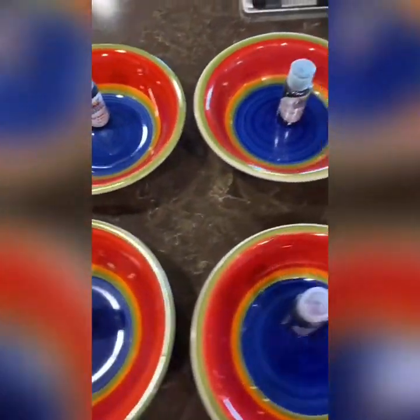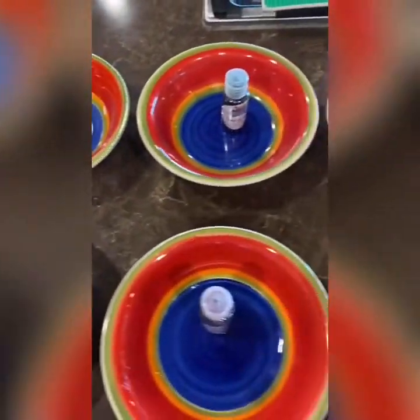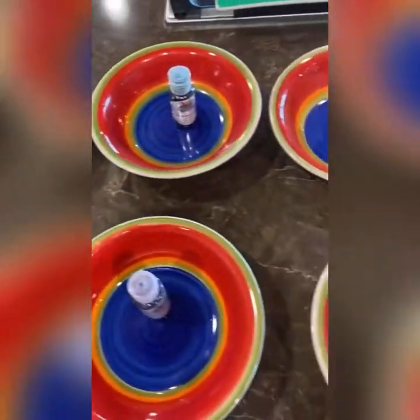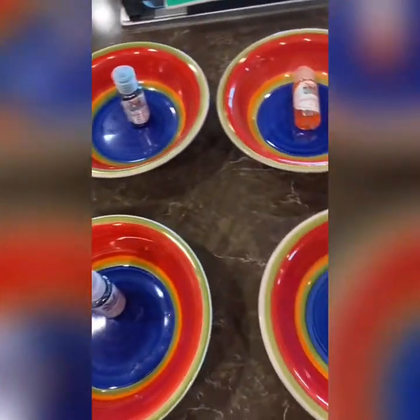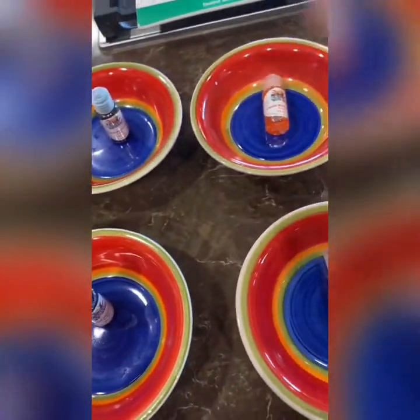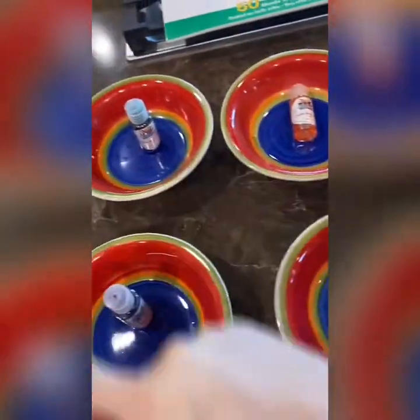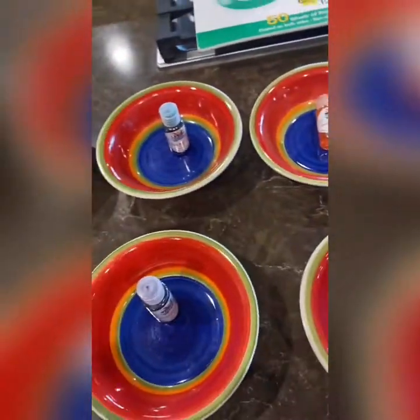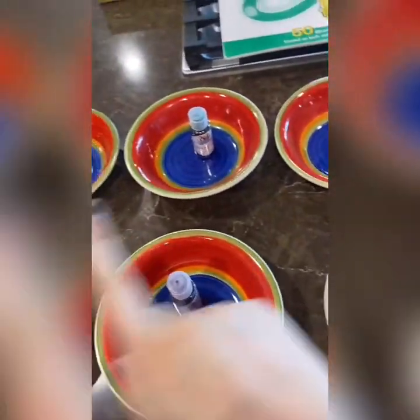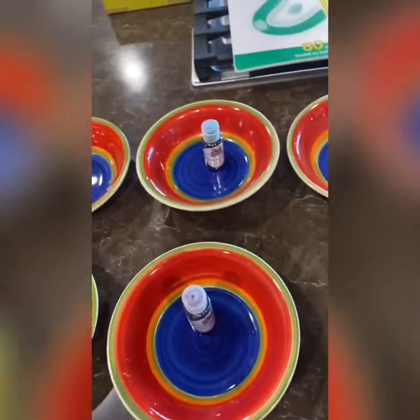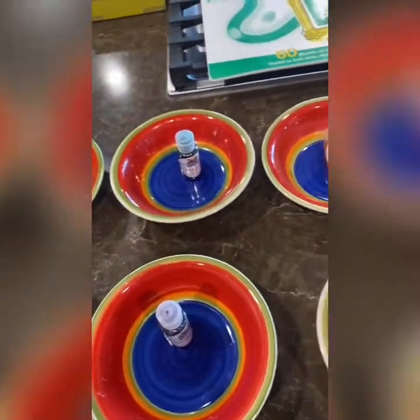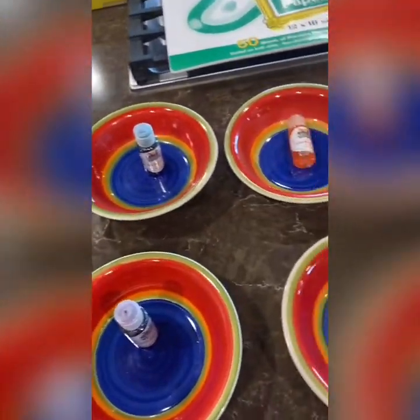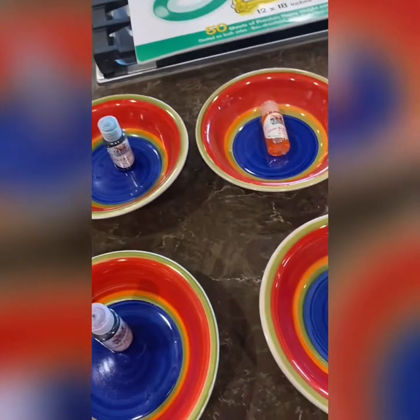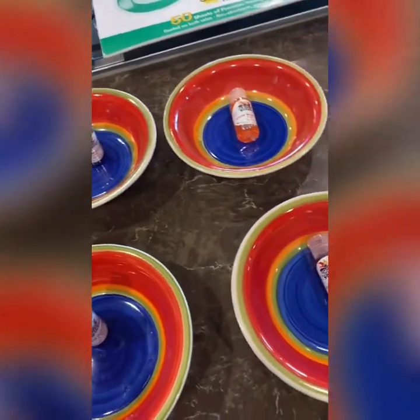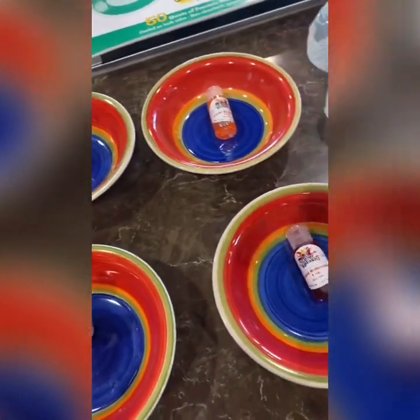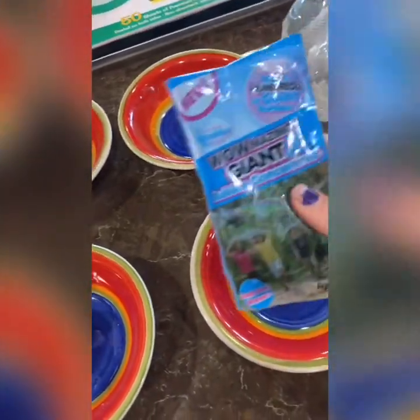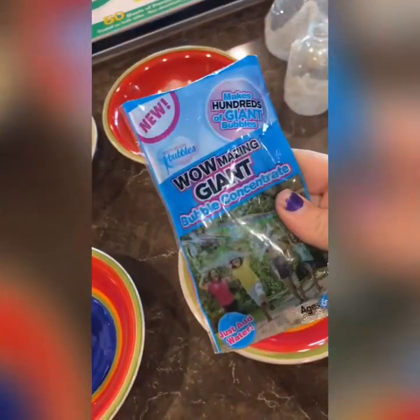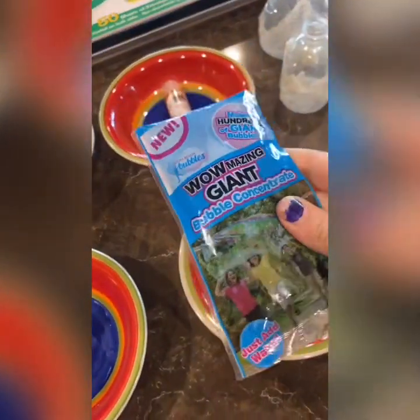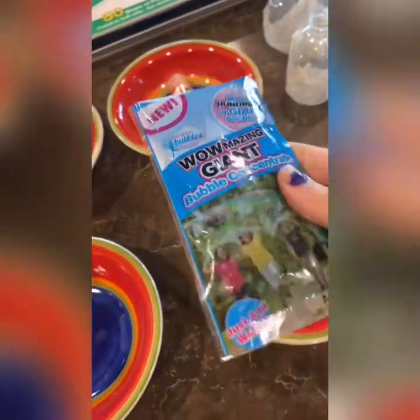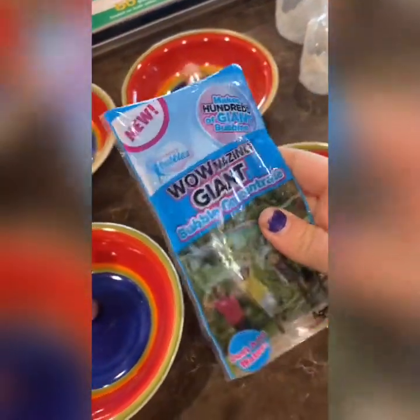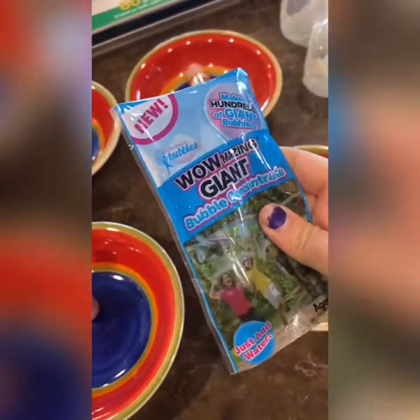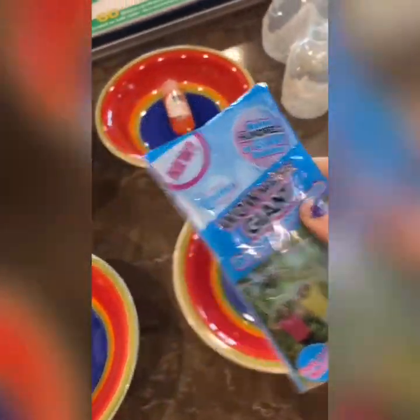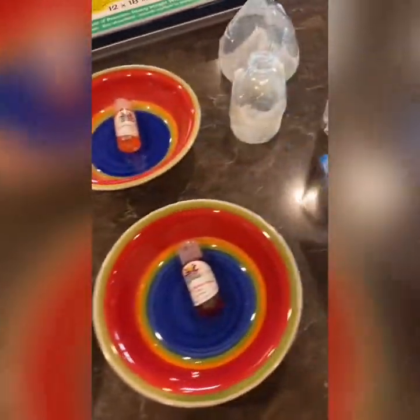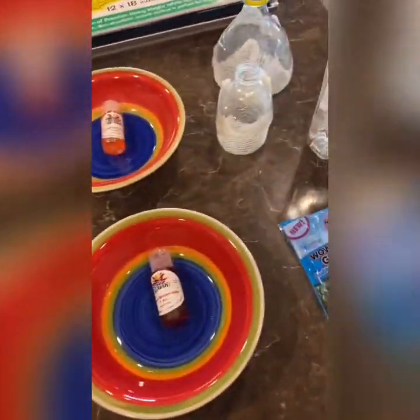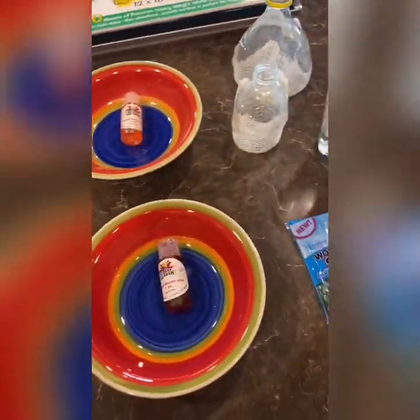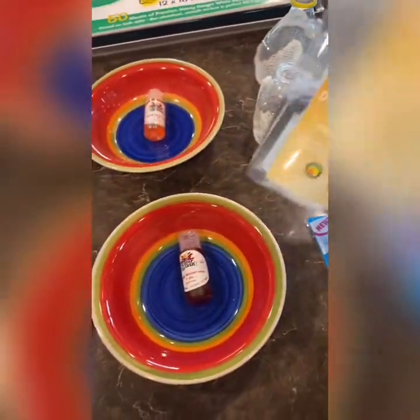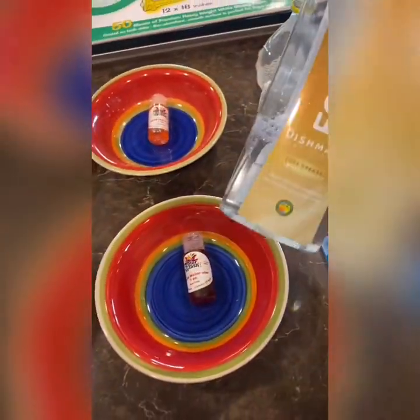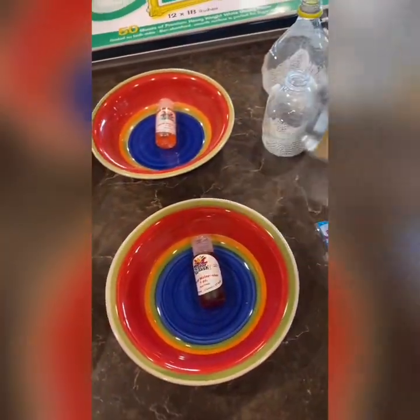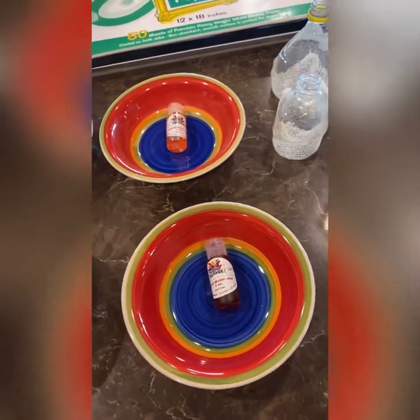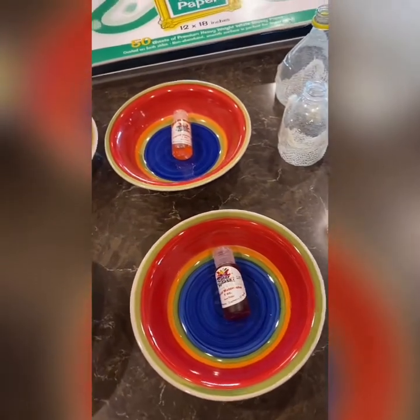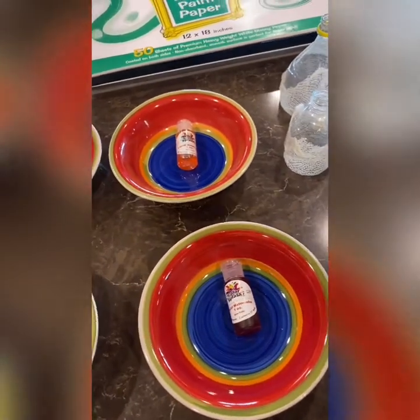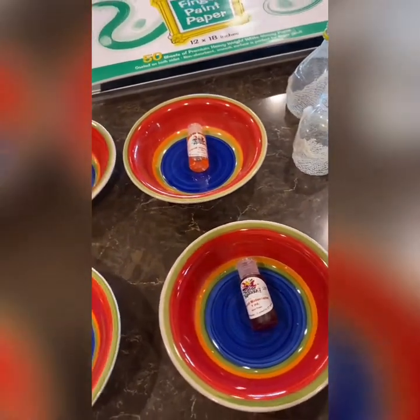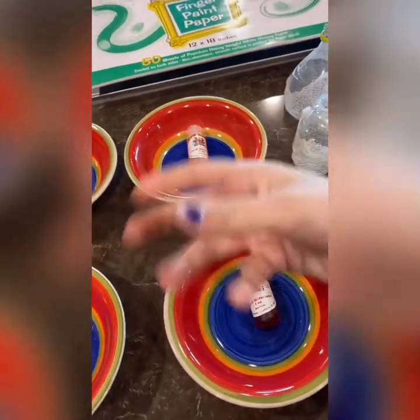I'm going to fill these bowls with a little bit of the liquid watercolor, then add some bubble concentrate. I don't have so much, so I'm going to add some dish soap and a little bit of water to bubble it up.